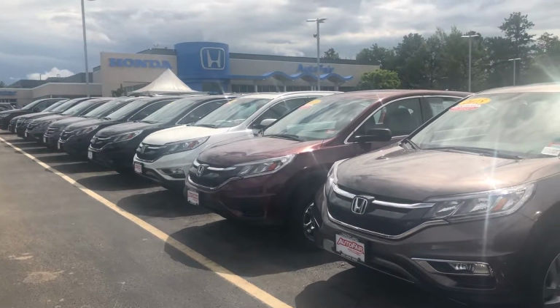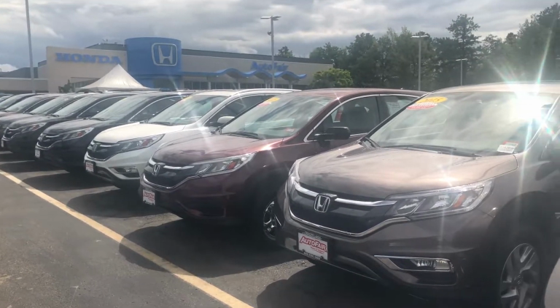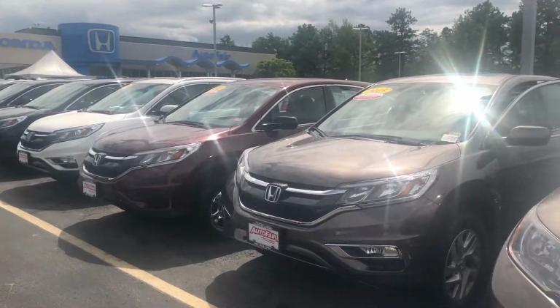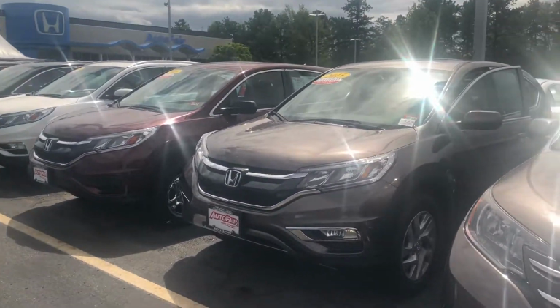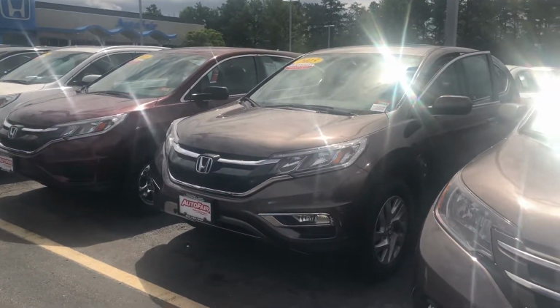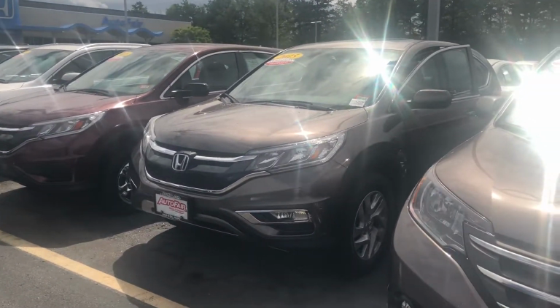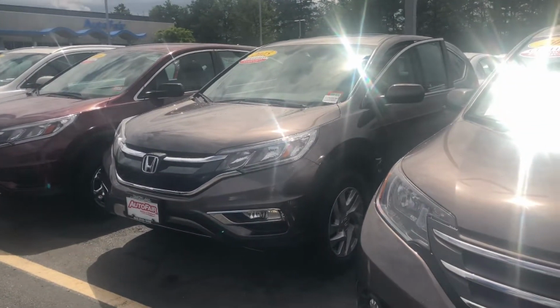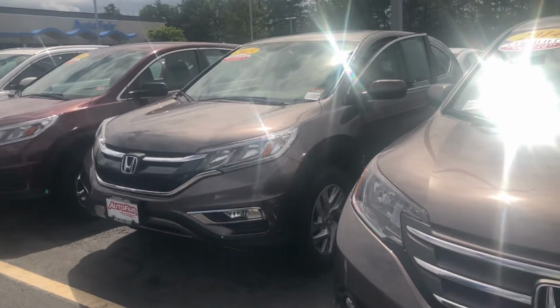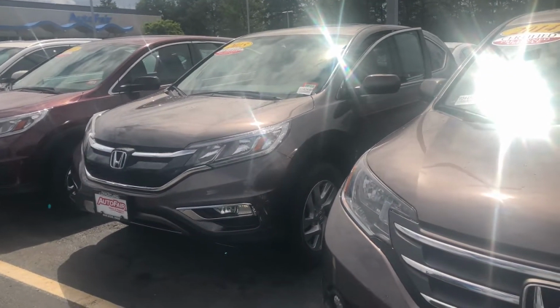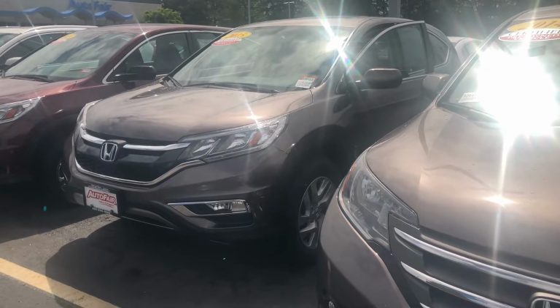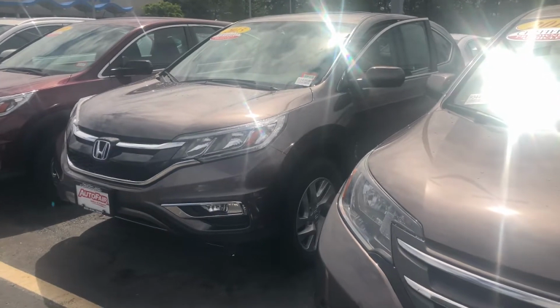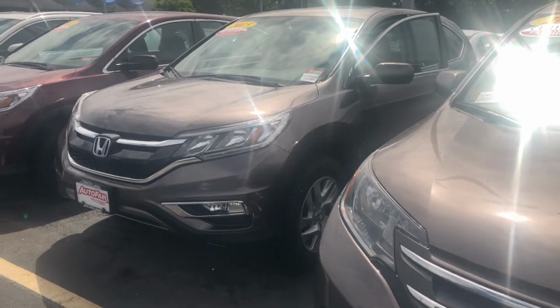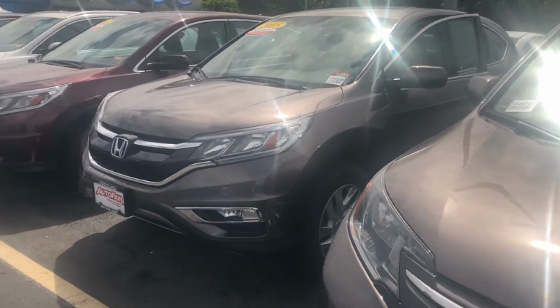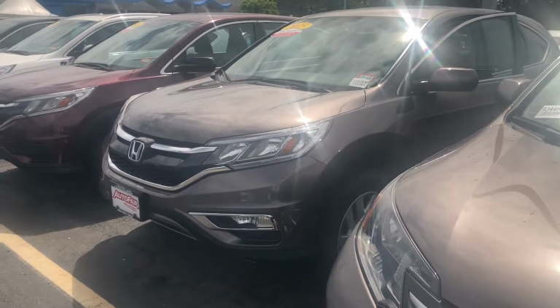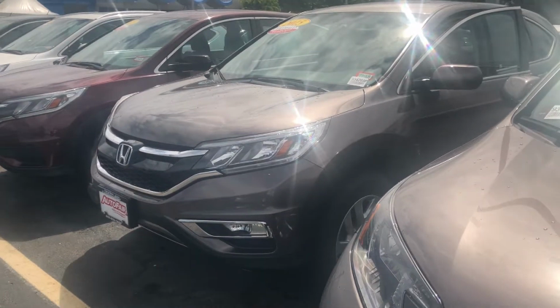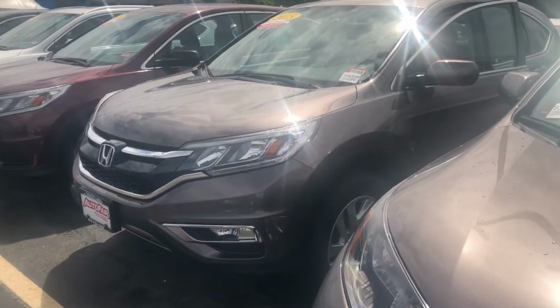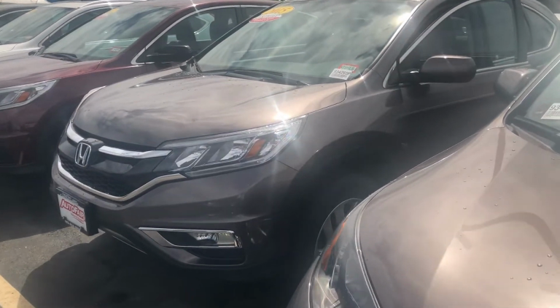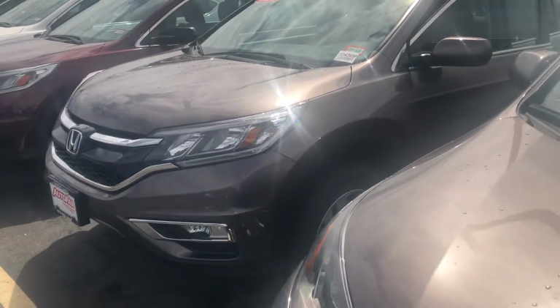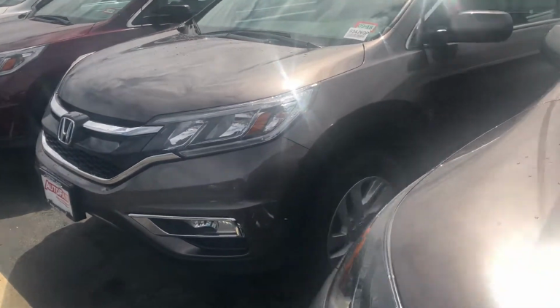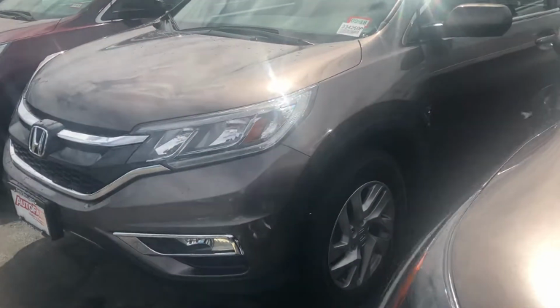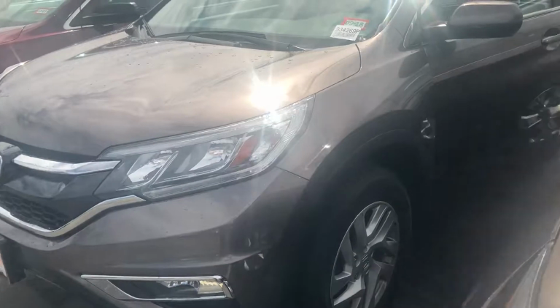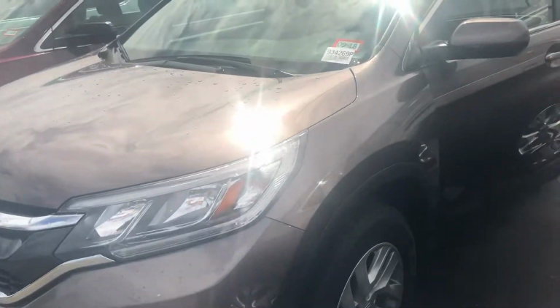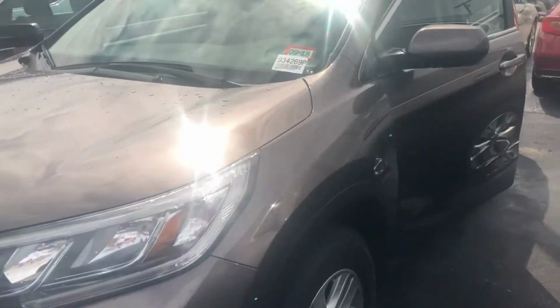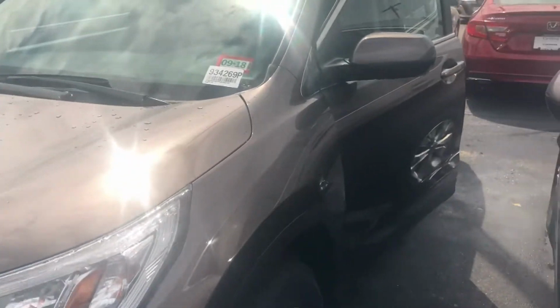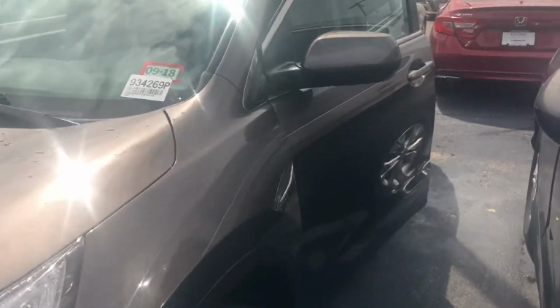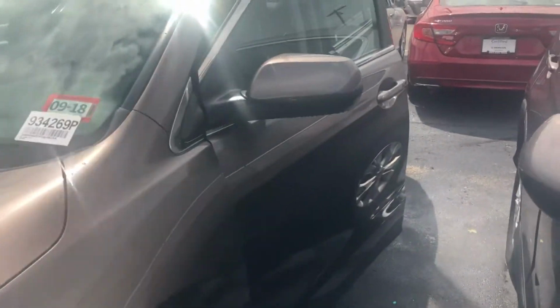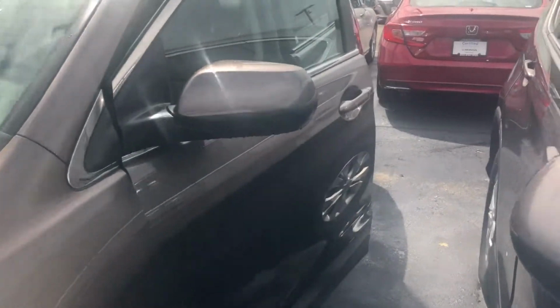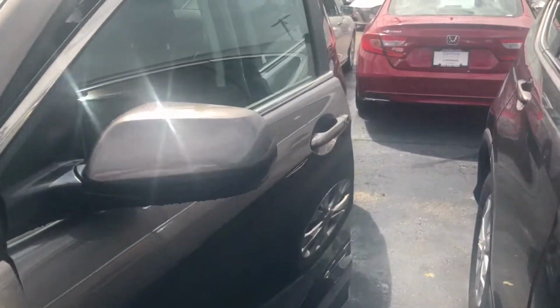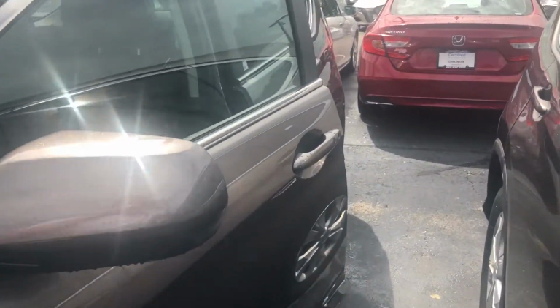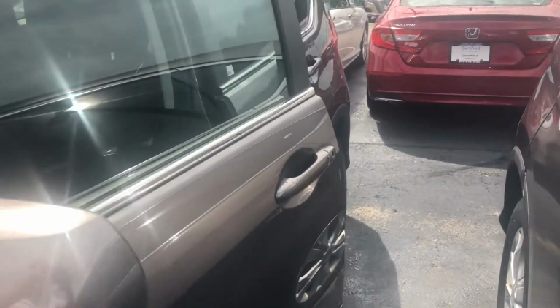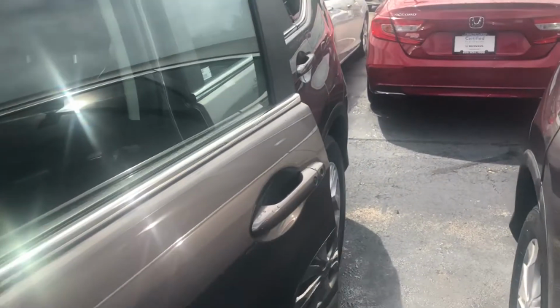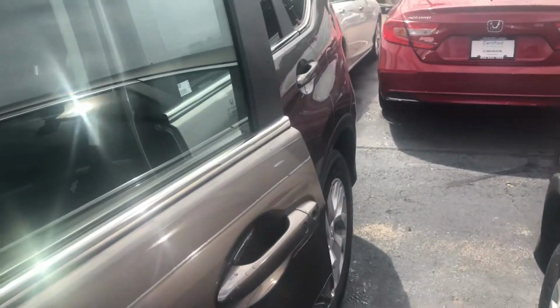Hey there James, this is Bob Black over at Auto Fair Honda in Manchester, New Hampshire with a quick video walk around about a 2015 Honda CR-V EX. This is the Kona Coffee Metallic color with black cloth interior, as you had requested.